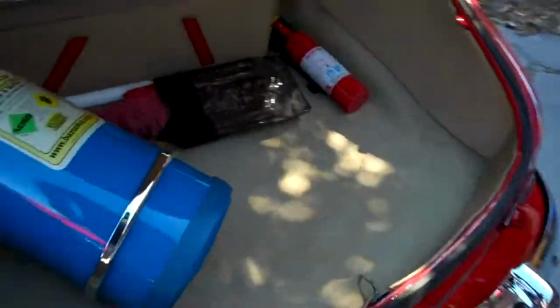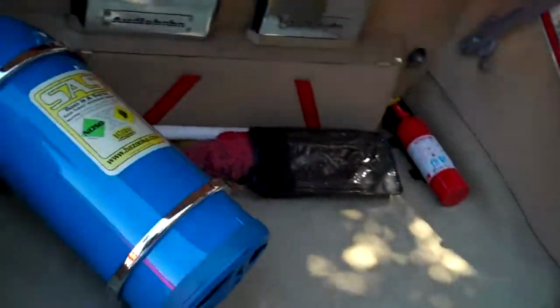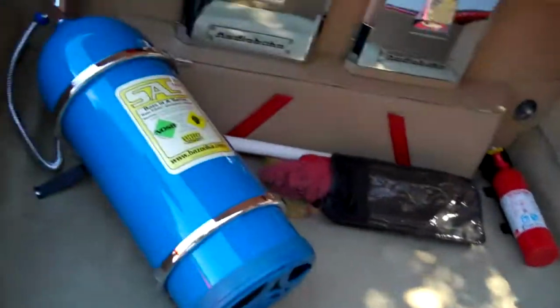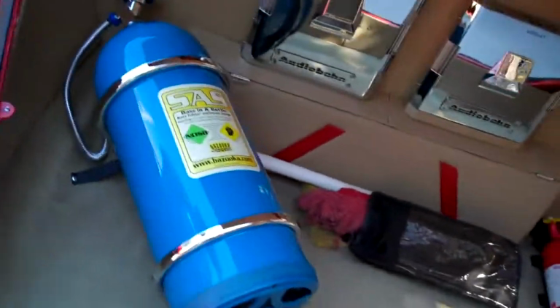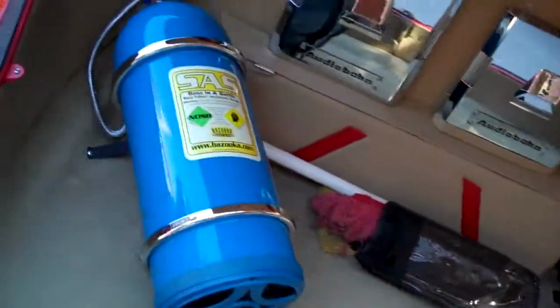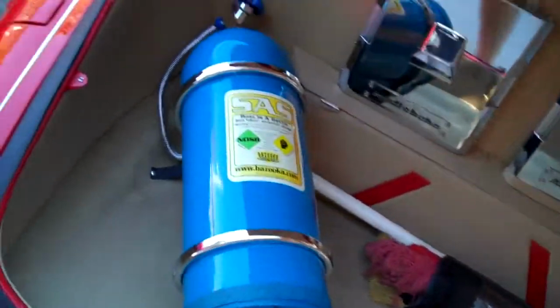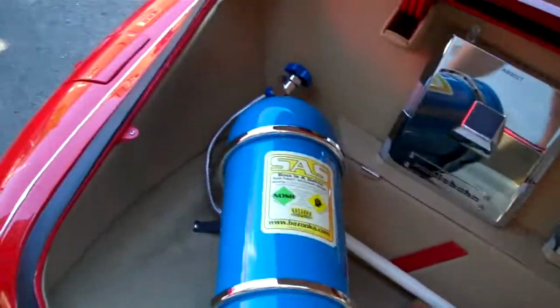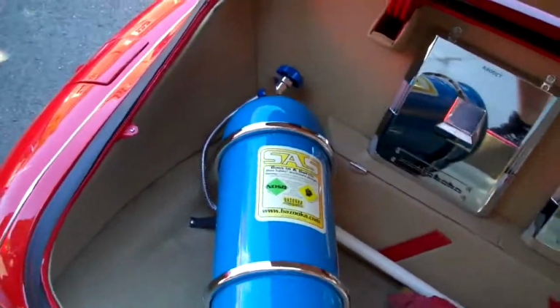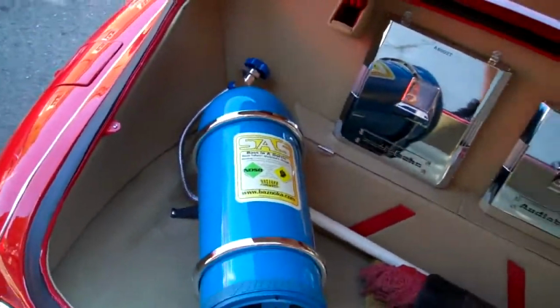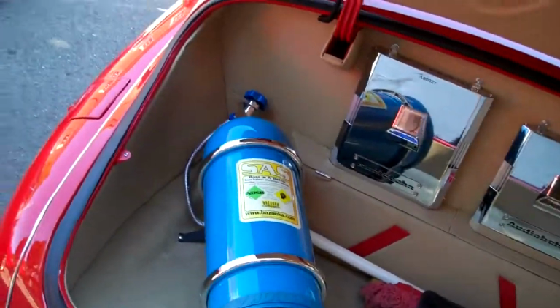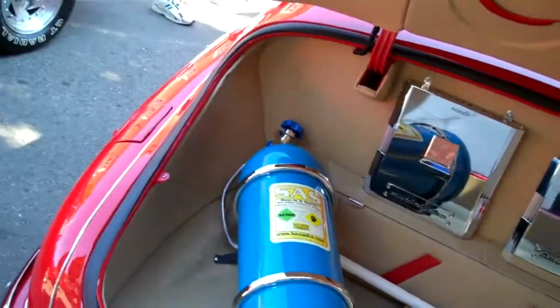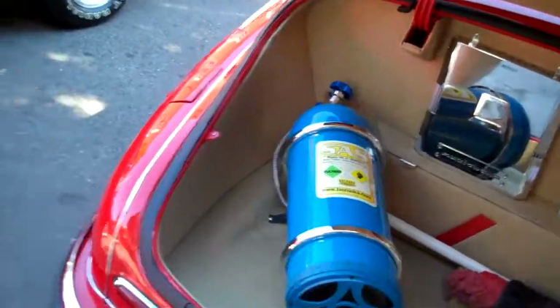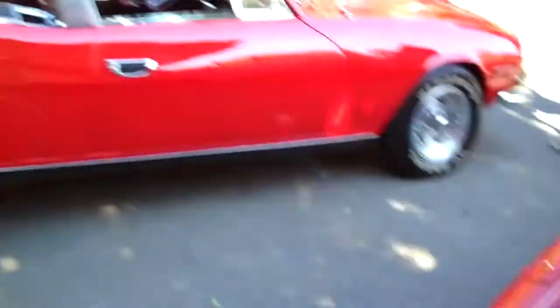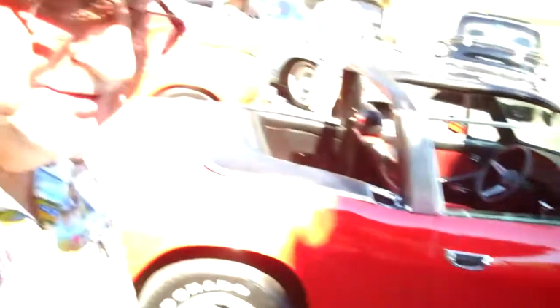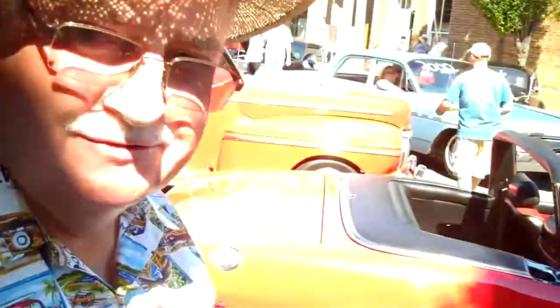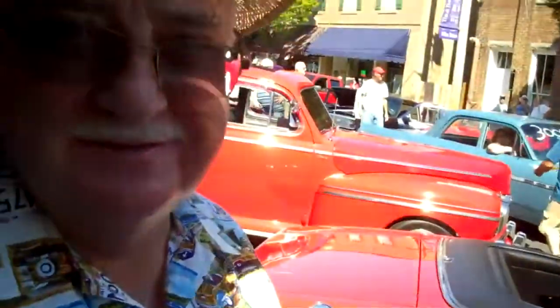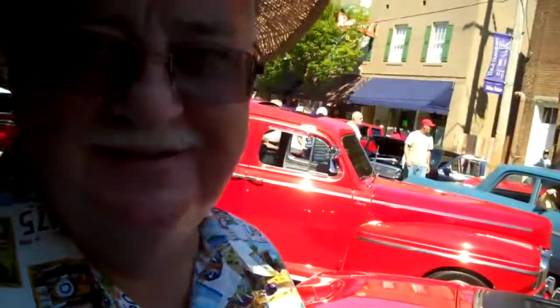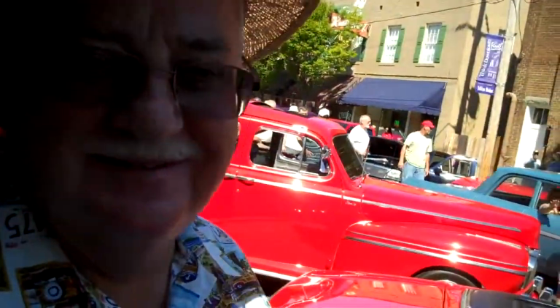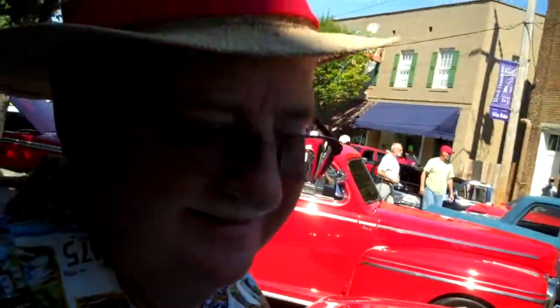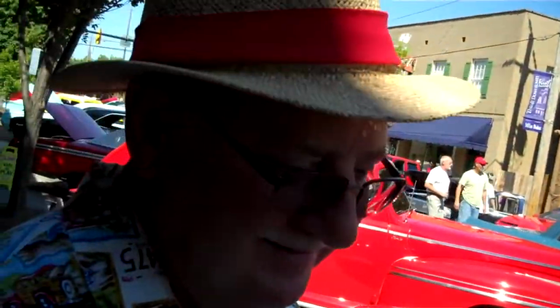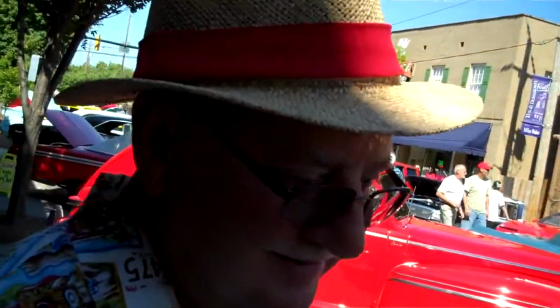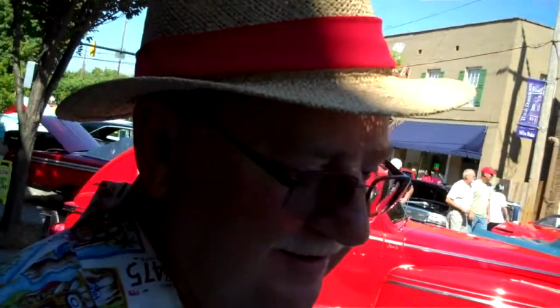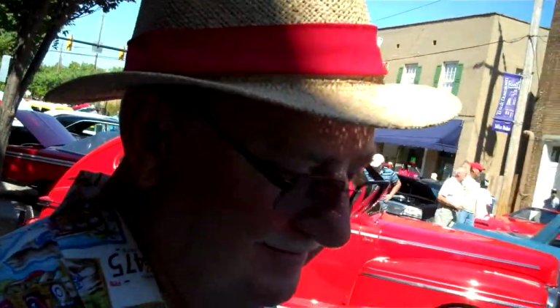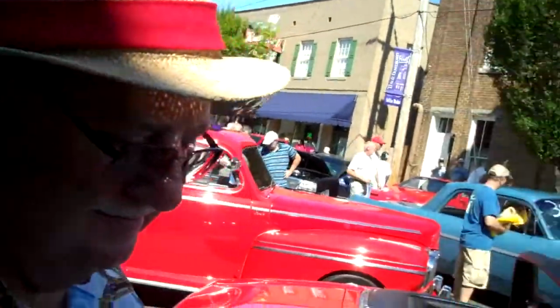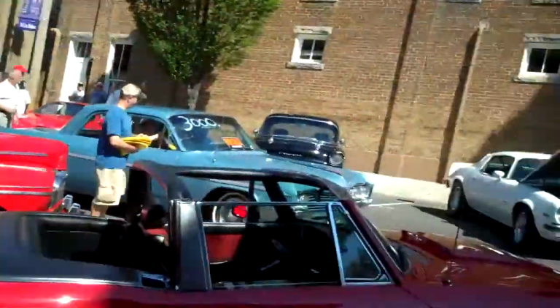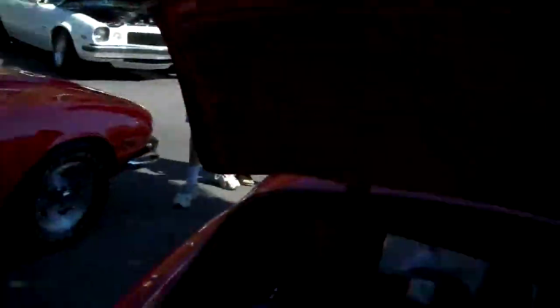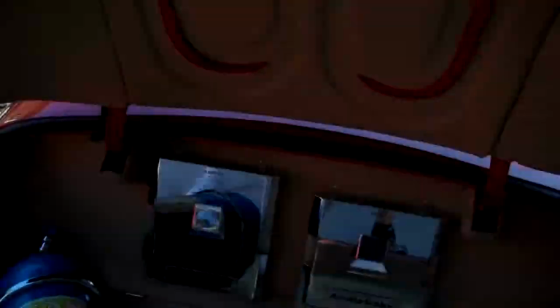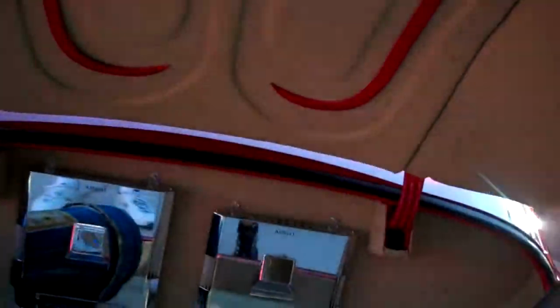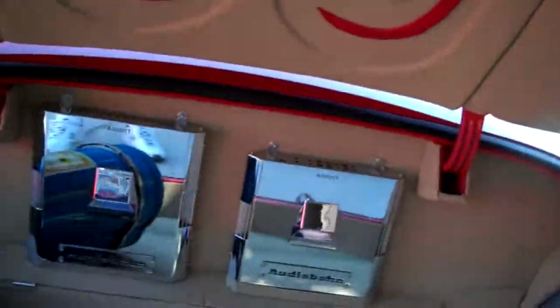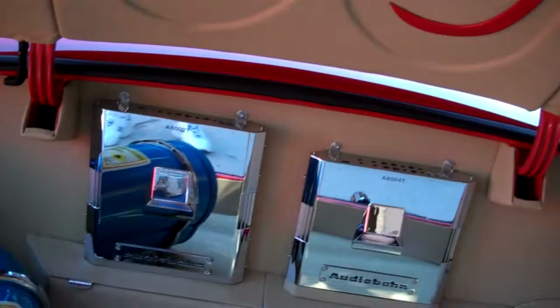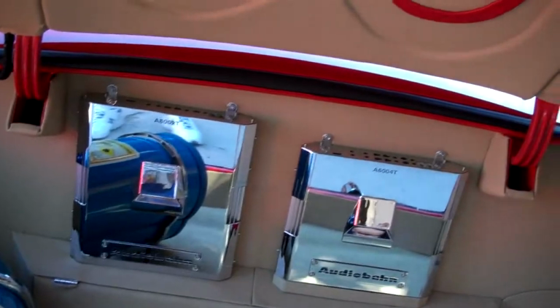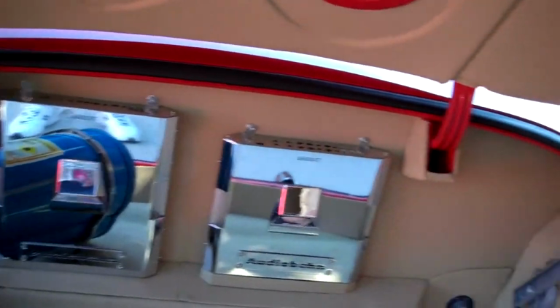And this big blue bottle — I asked if it was nitrous. No, it's a bass bottle for the stereo system. So you've got a rocking system in here too? Cool. I like them chrome-plated amps.